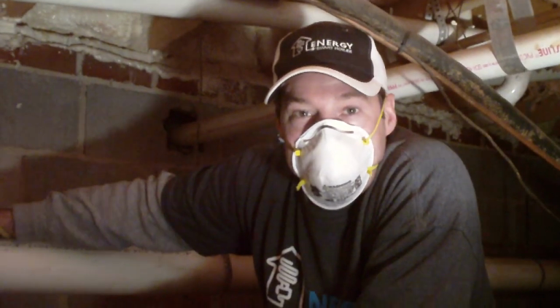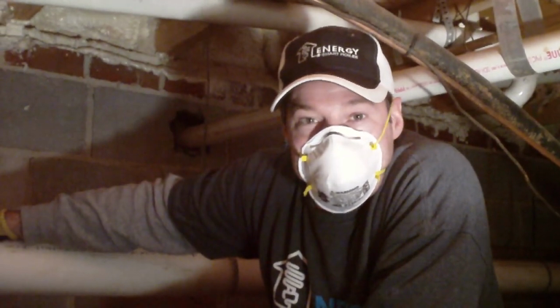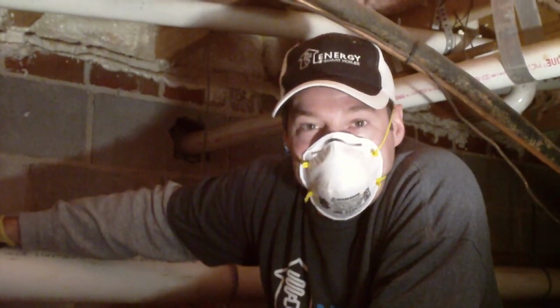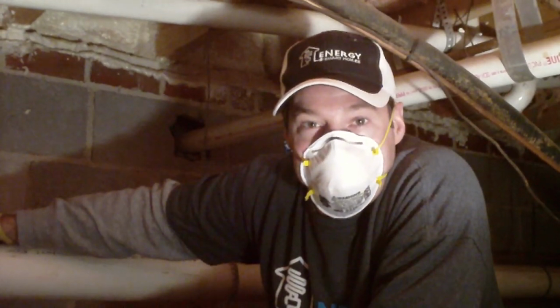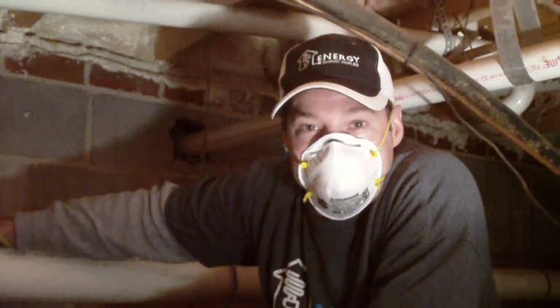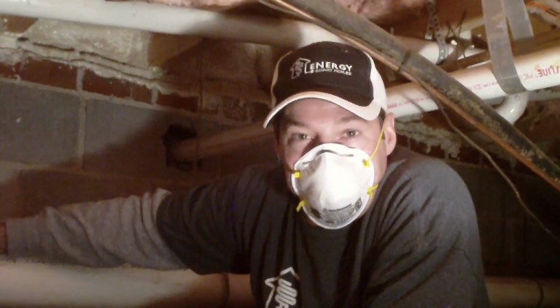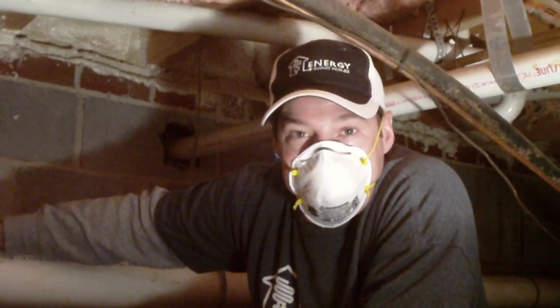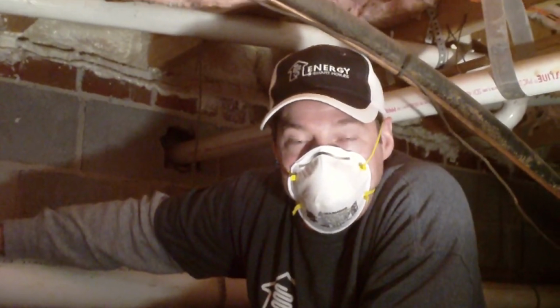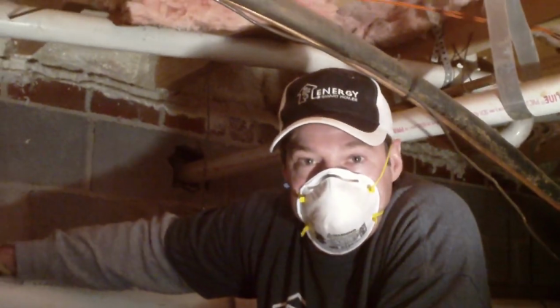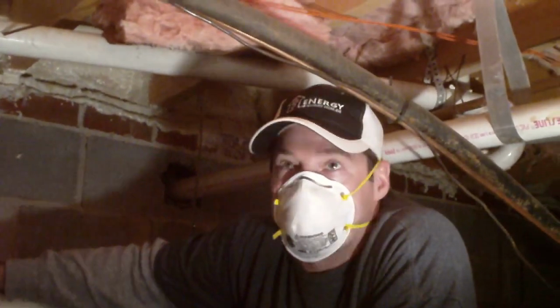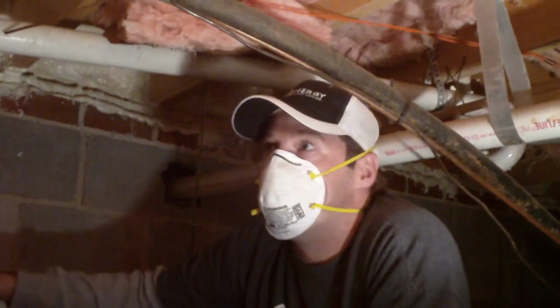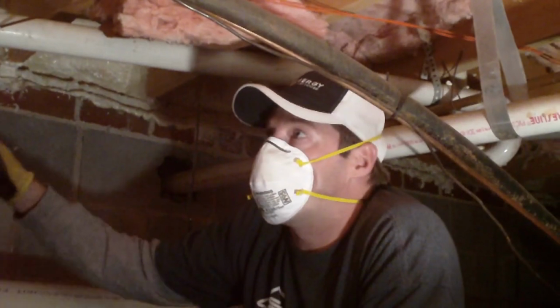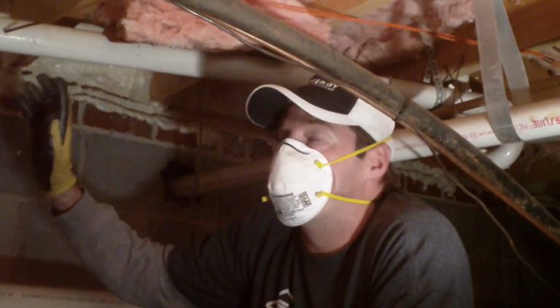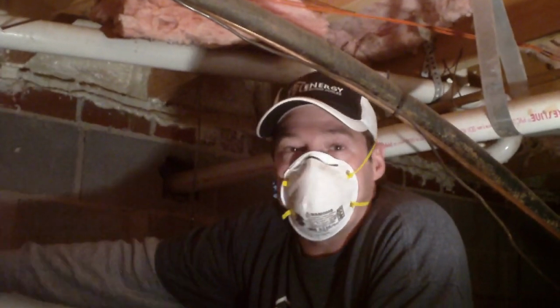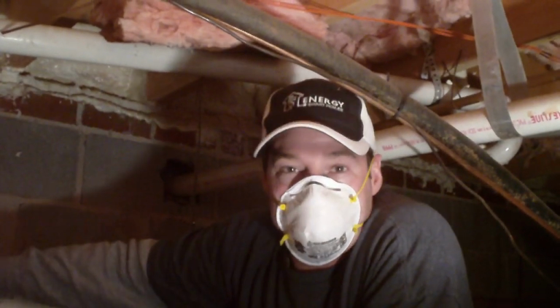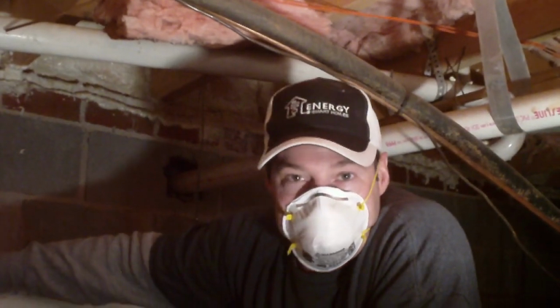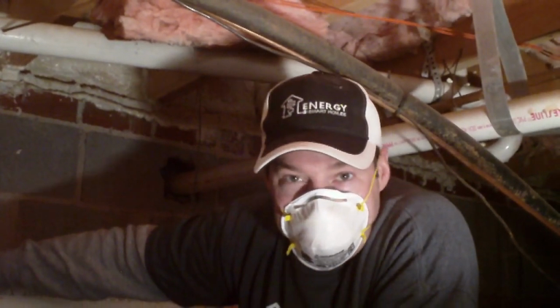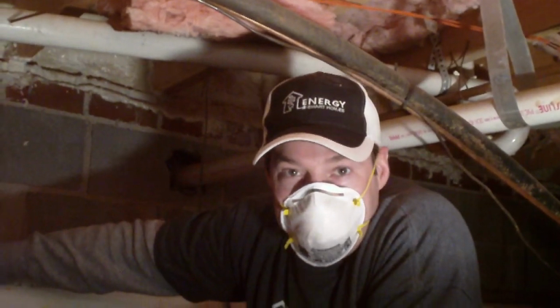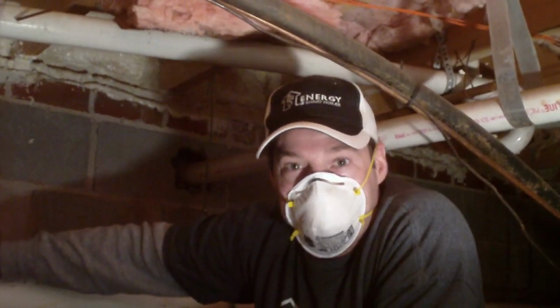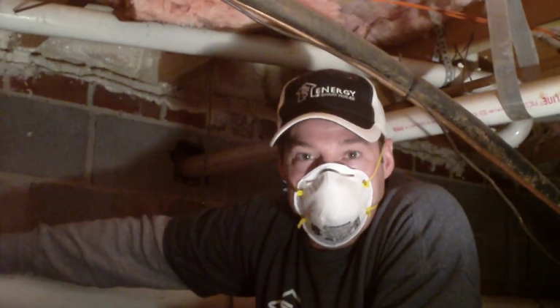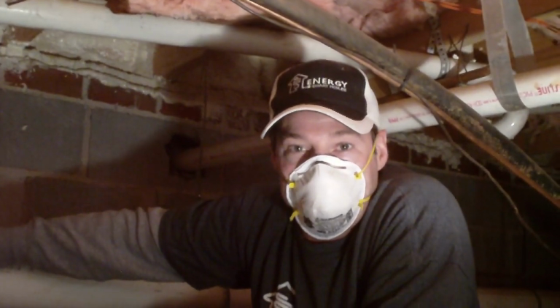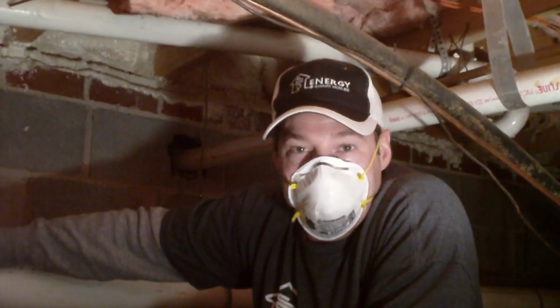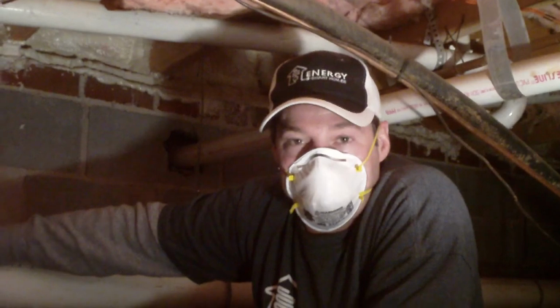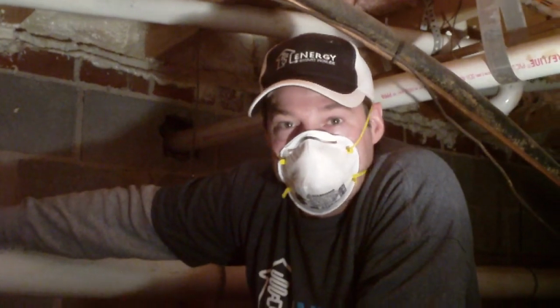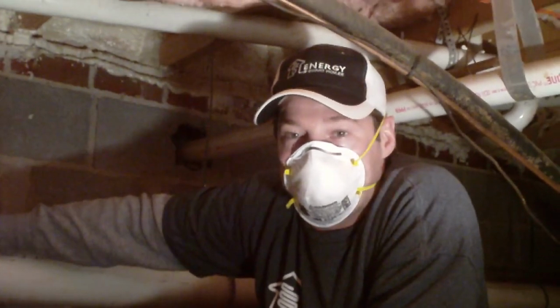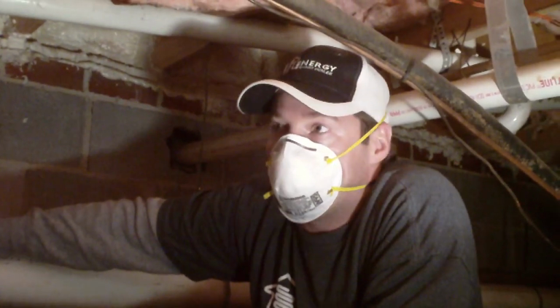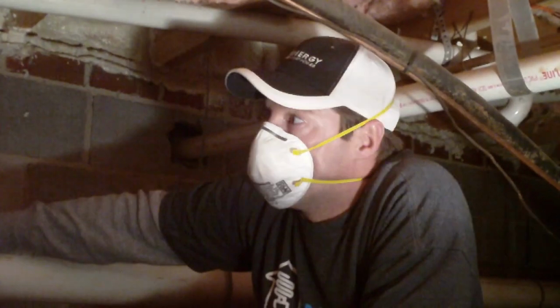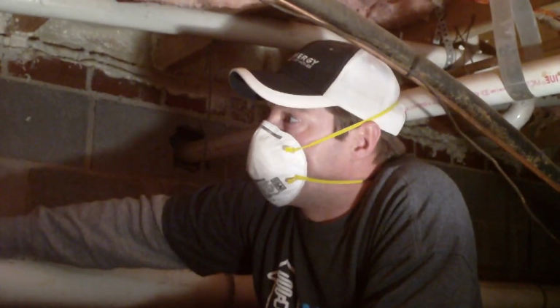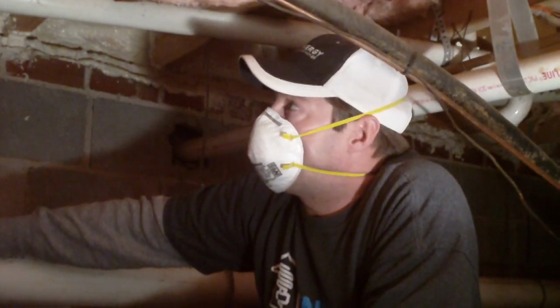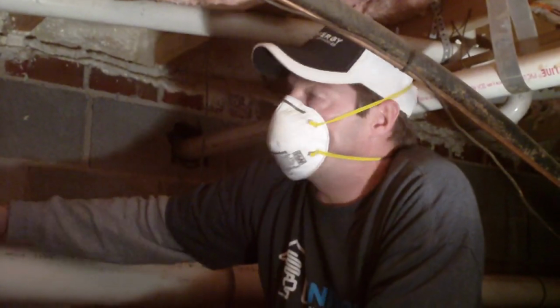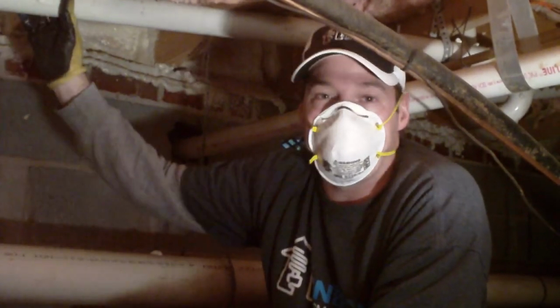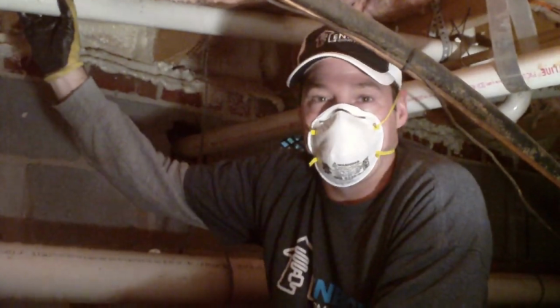Hi, Jeff Desart with Energy Smart Homes. Today we're going to be talking about penetrations. We're down in a crawl space in the Dilworth area of Charlotte, North Carolina, and I'm talking about penetrations up through your floor.